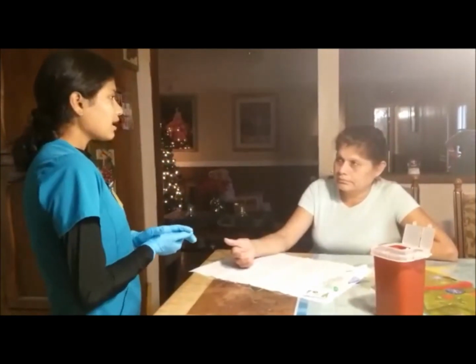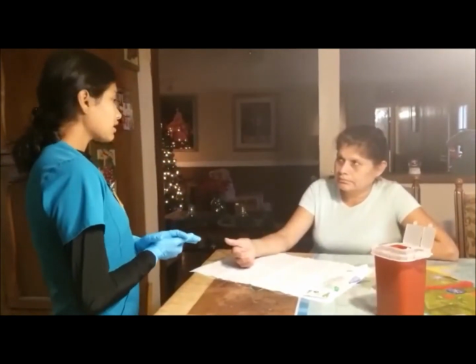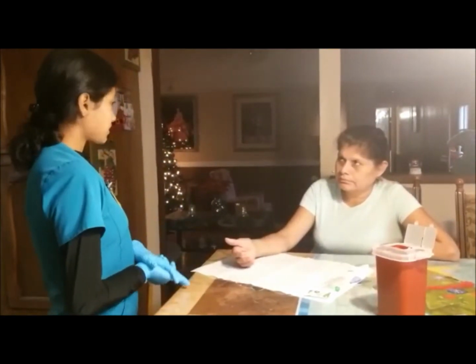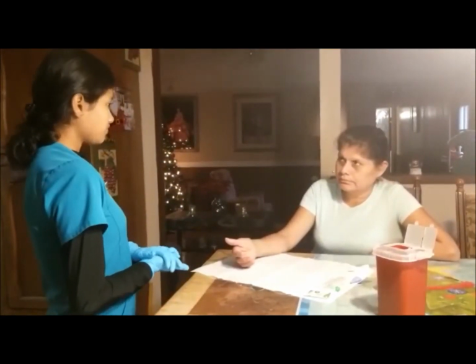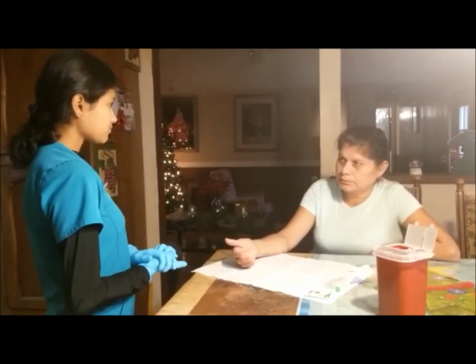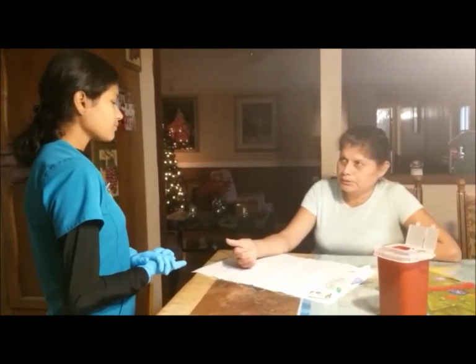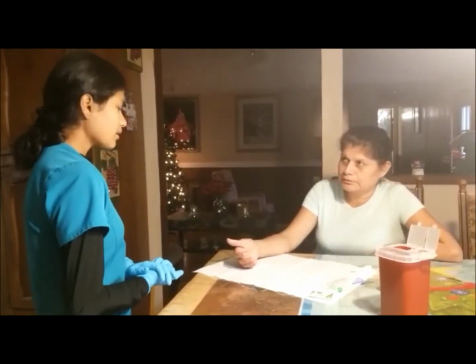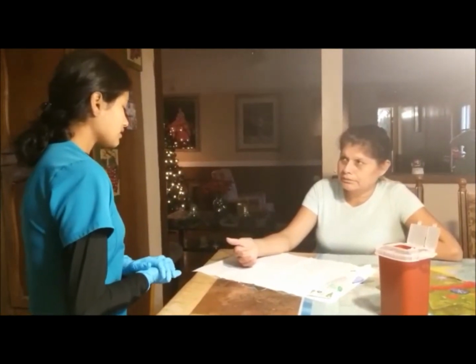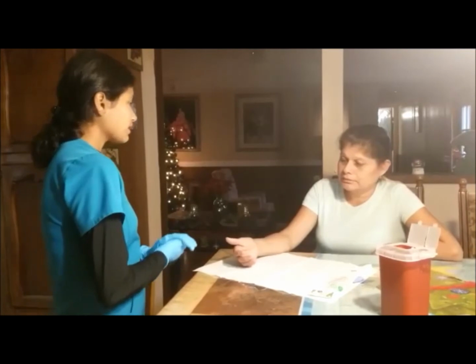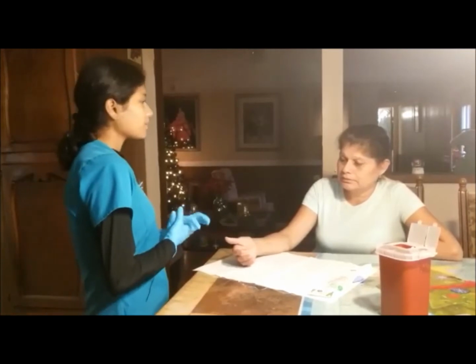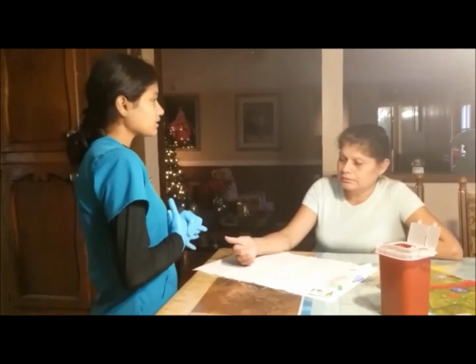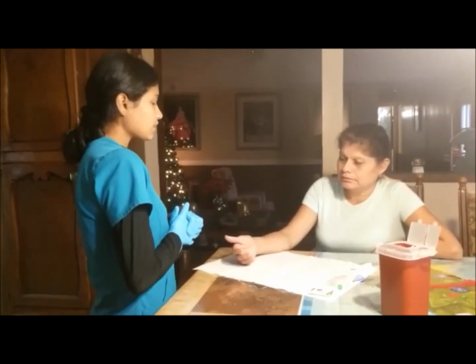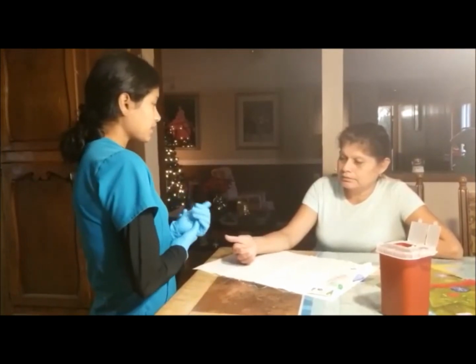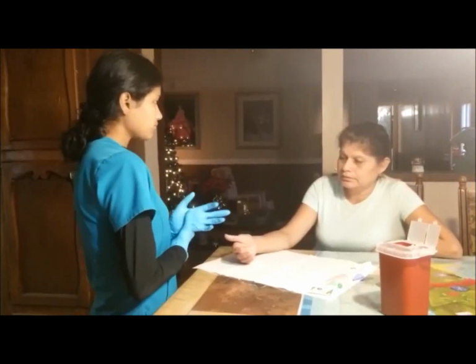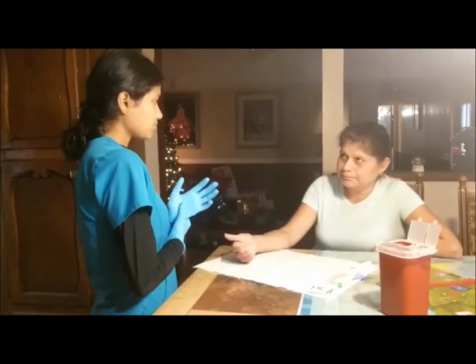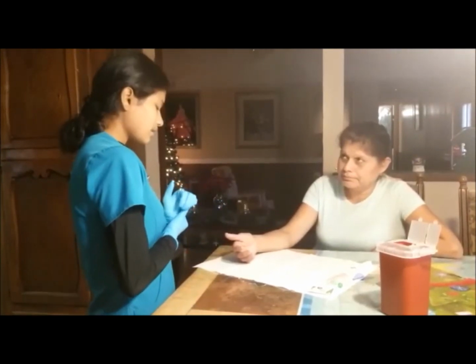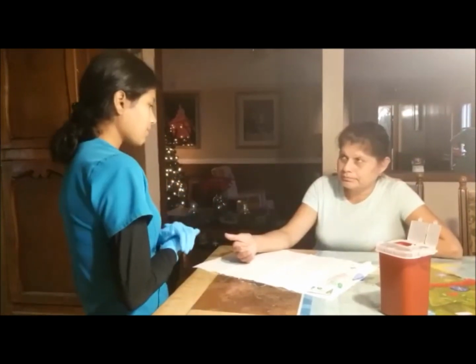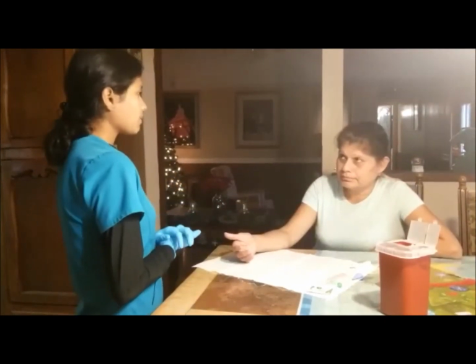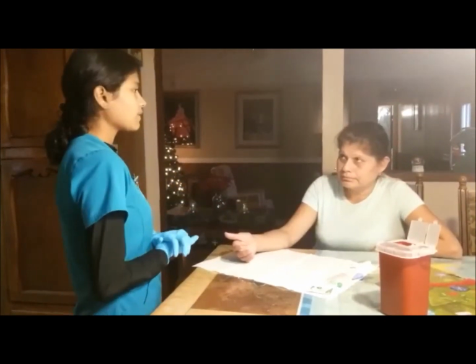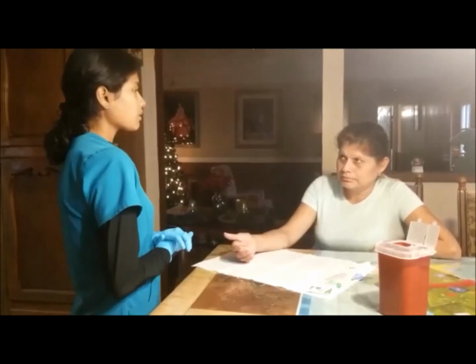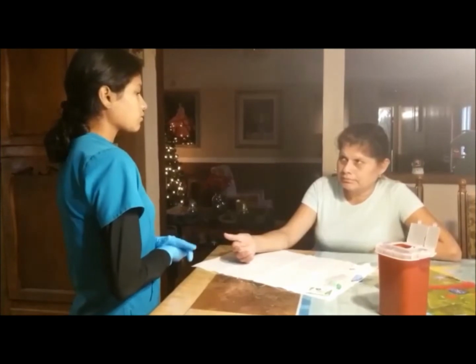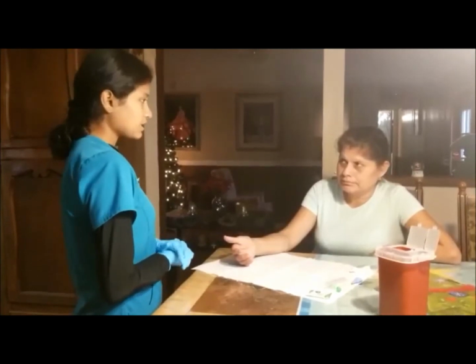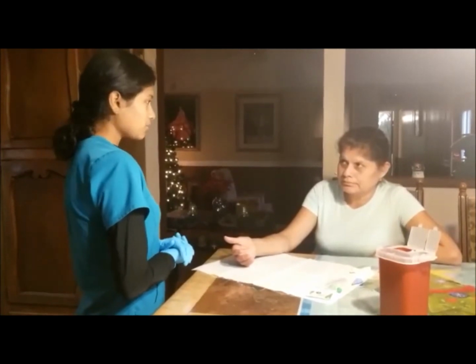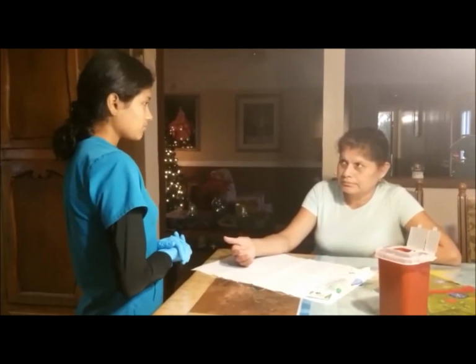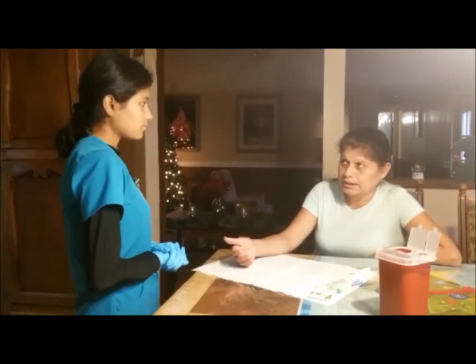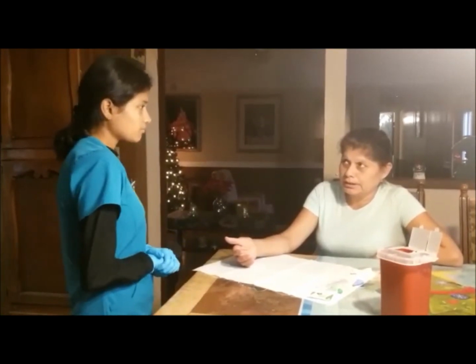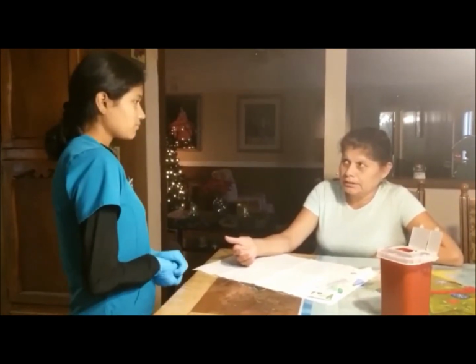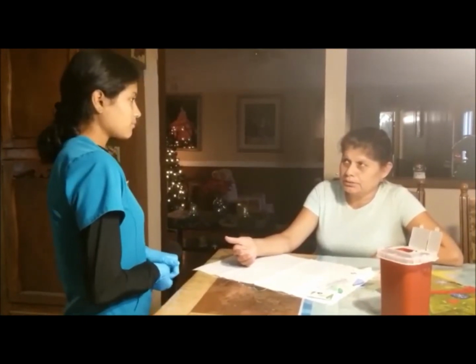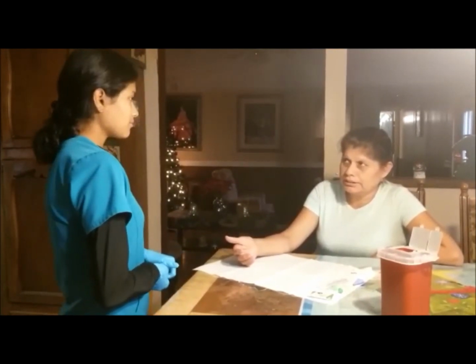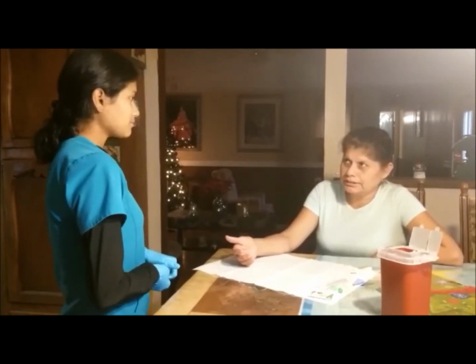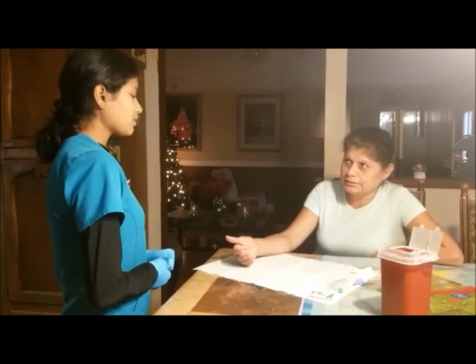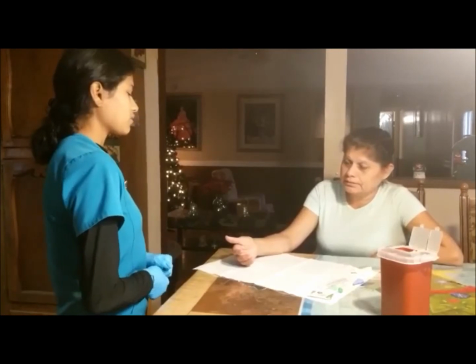Hello, English or Español? Español. Hola, Señora. ¿Me da permiso de sacar el sangre hoy del dedo? Primeramente, ¿me puede verificar su nombre completo y fecha de nacimiento? Clara Tobar, Agosto 12, 70. Ok, me estoy bien.